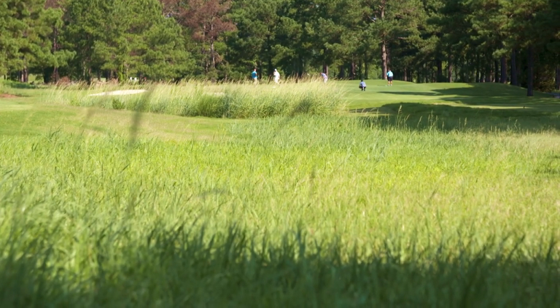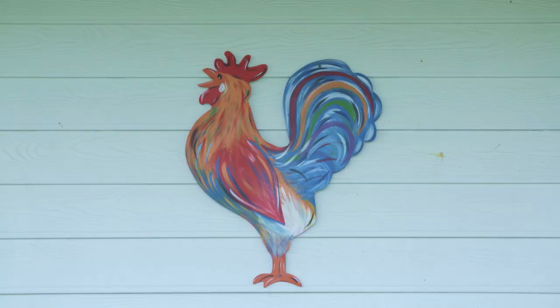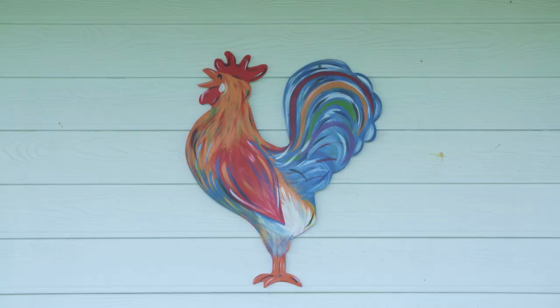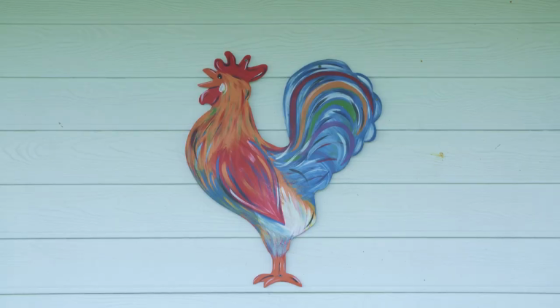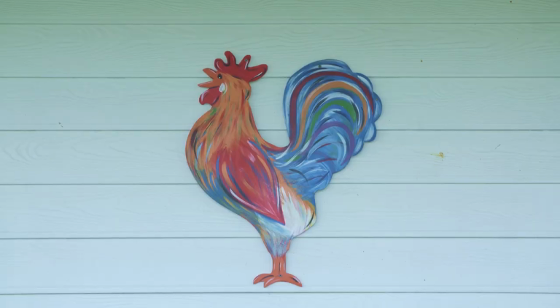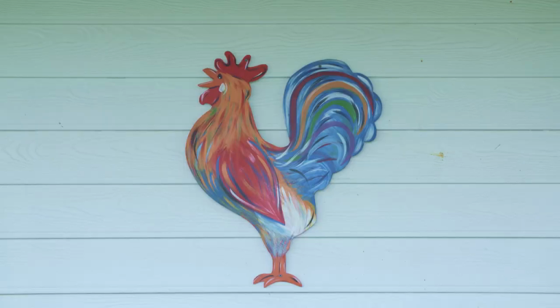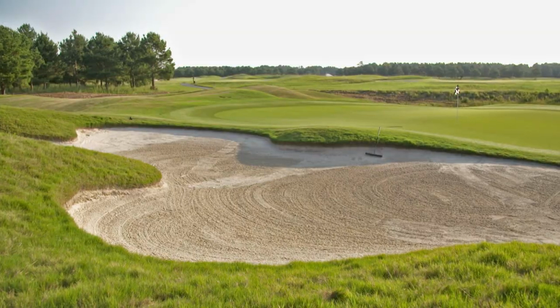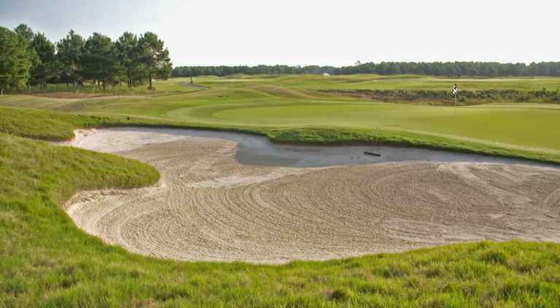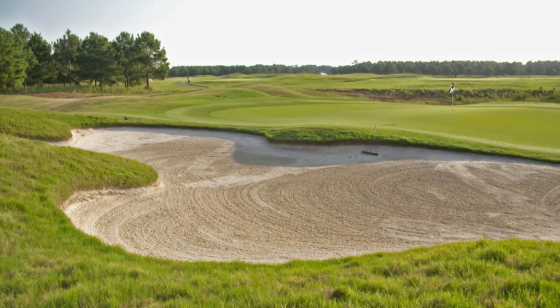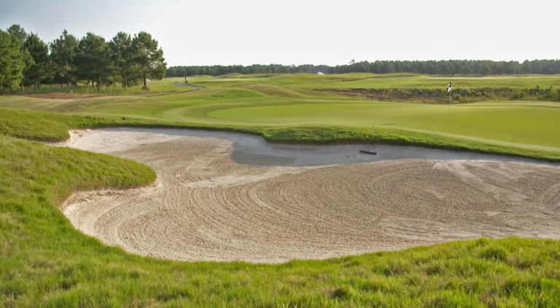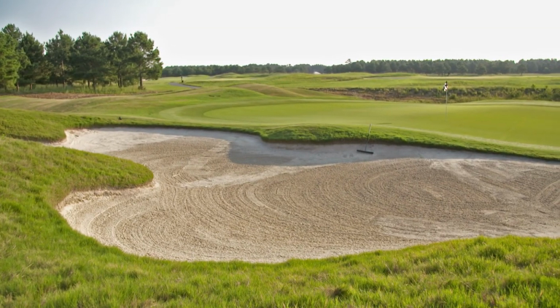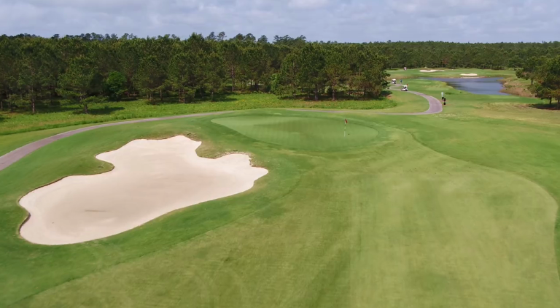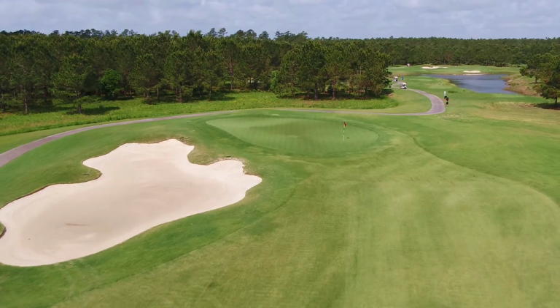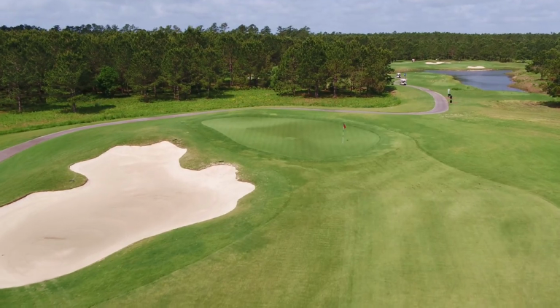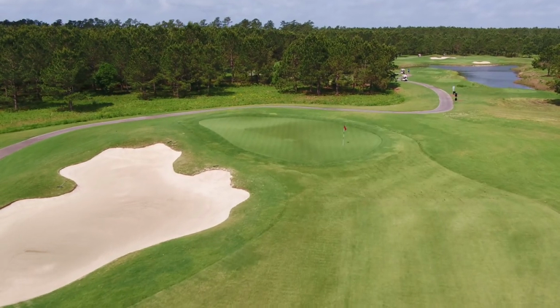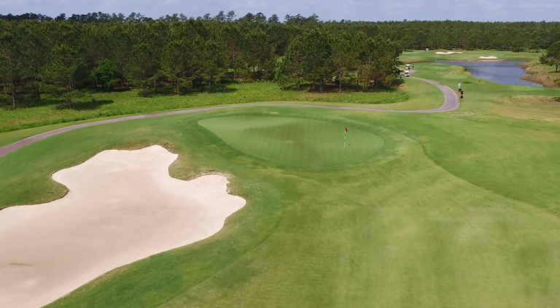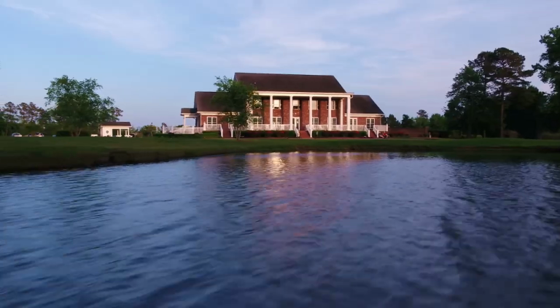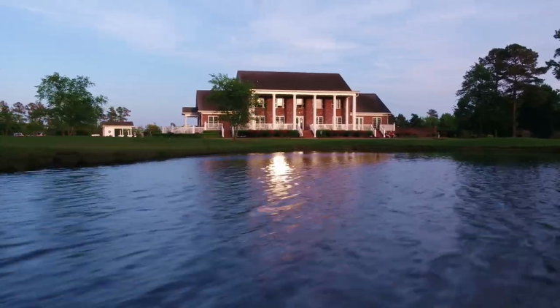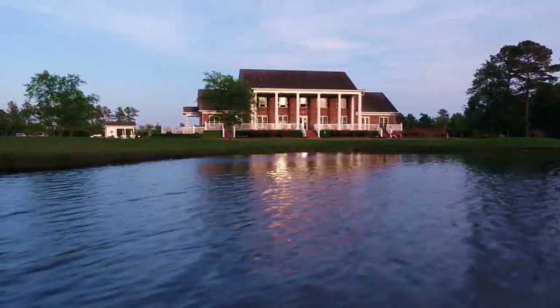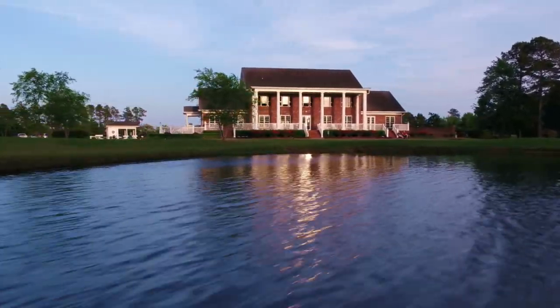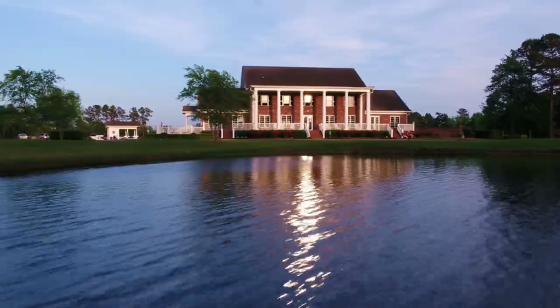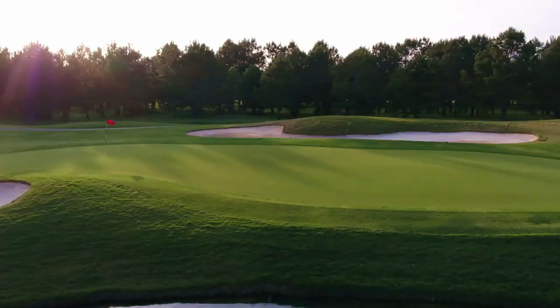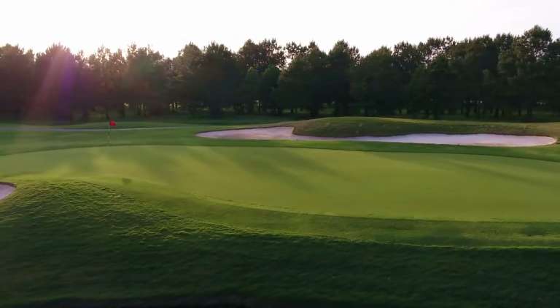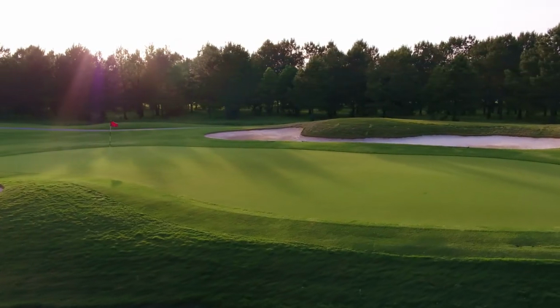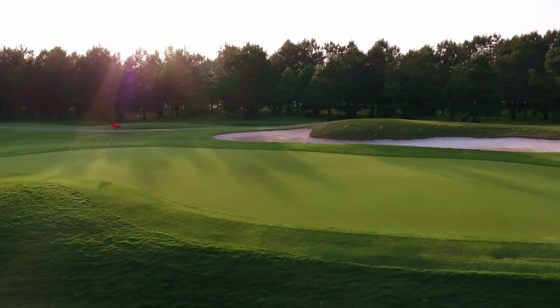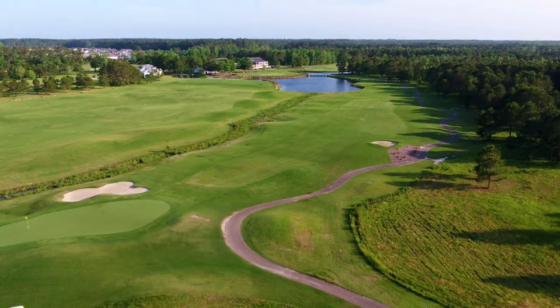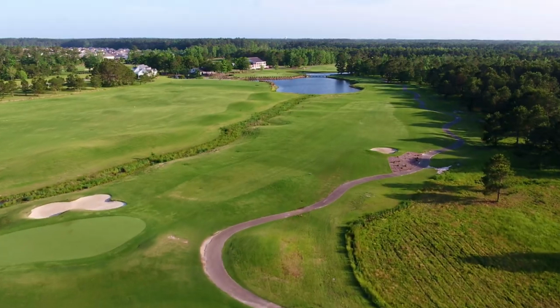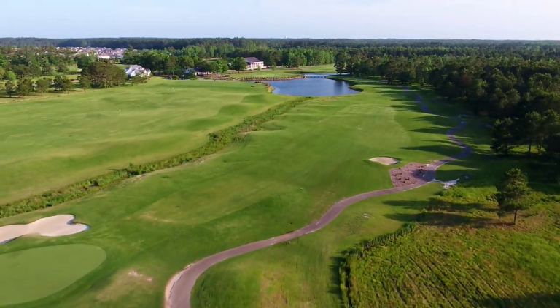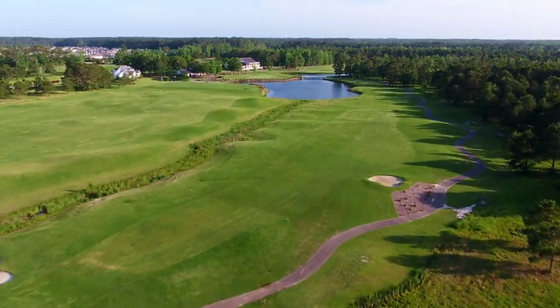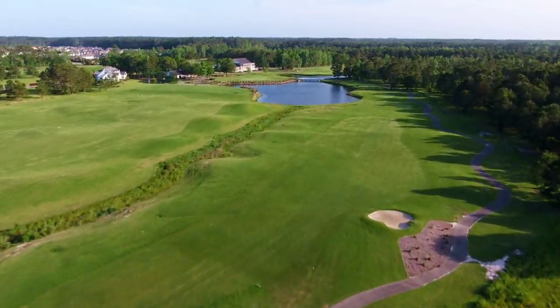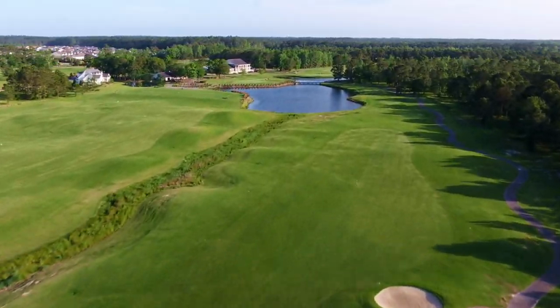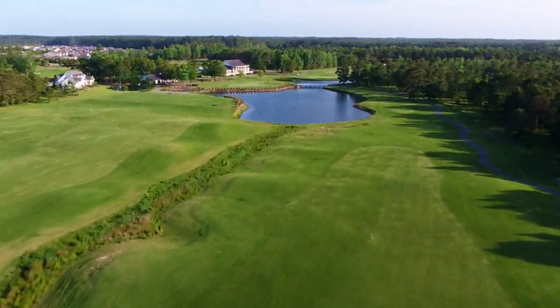Head to the farm and find what you've been looking for, only at Farmstead Golf Links in Calabash, North Carolina — just 15 minutes from Myrtle Beach.